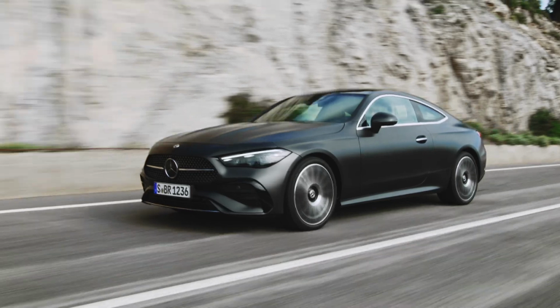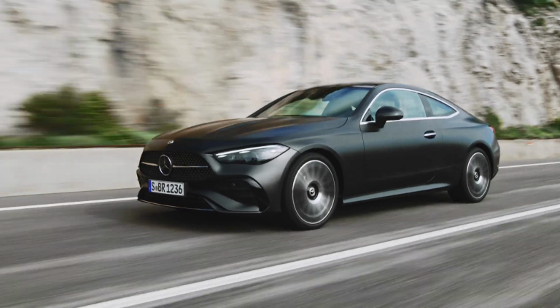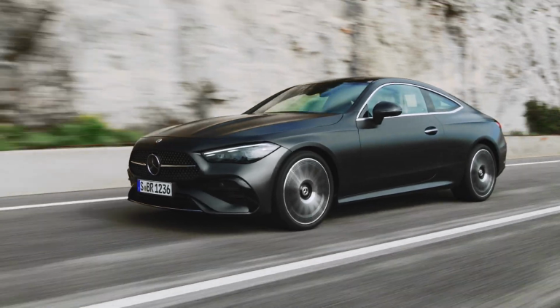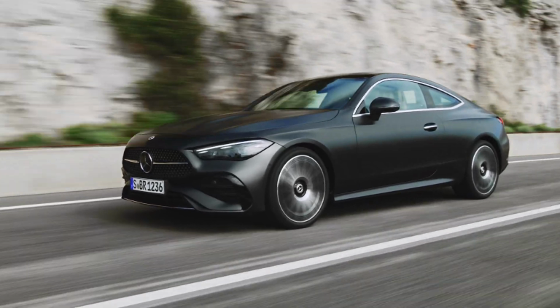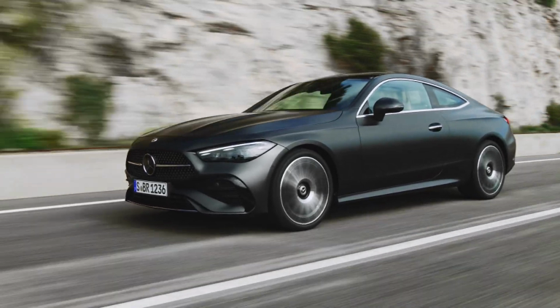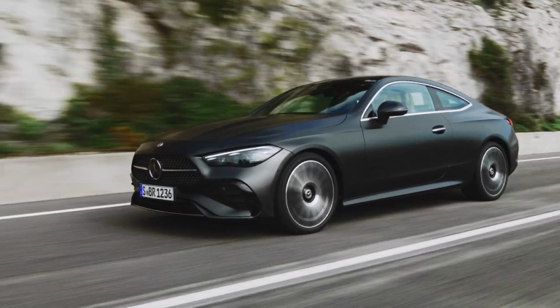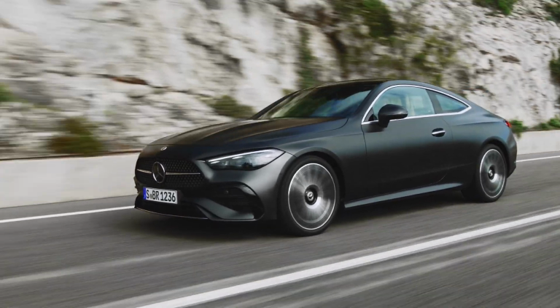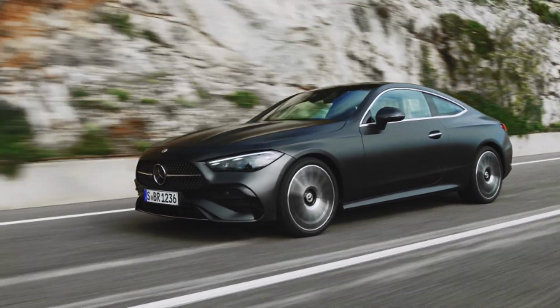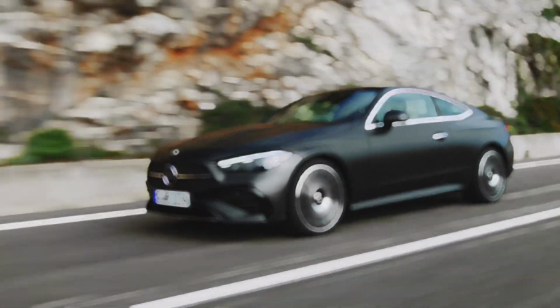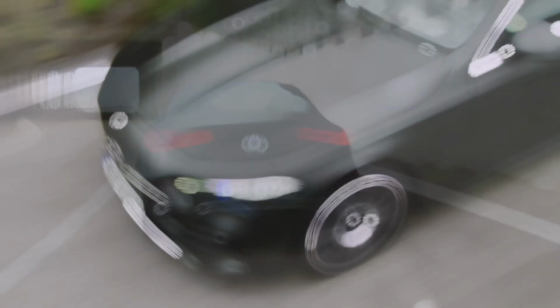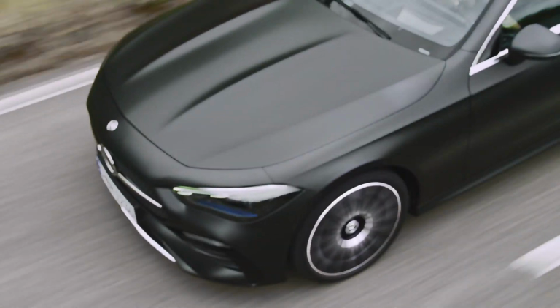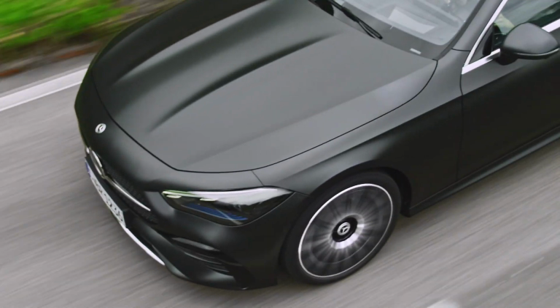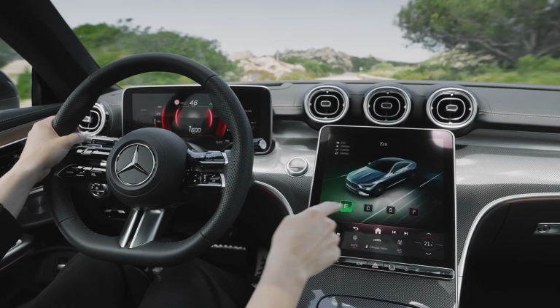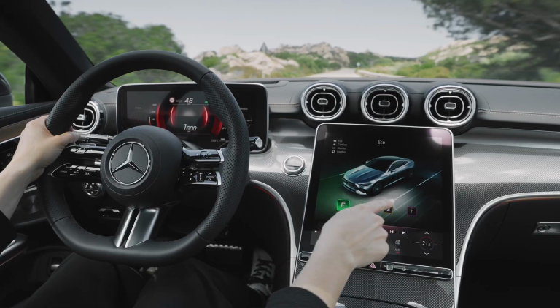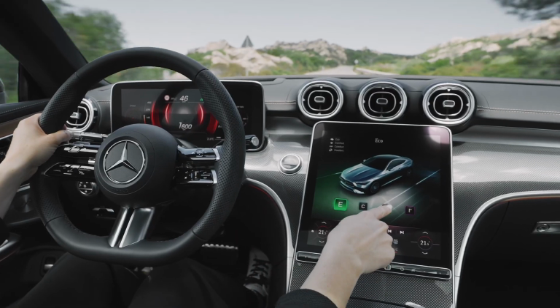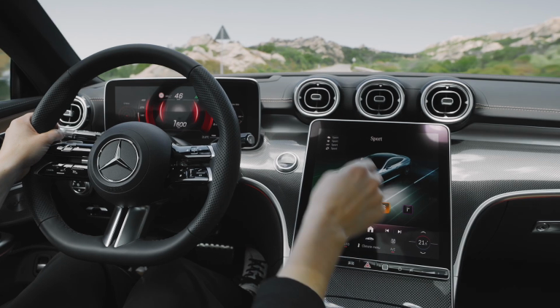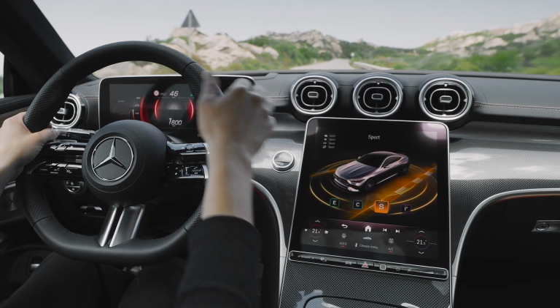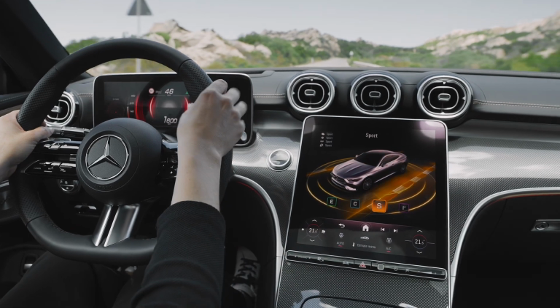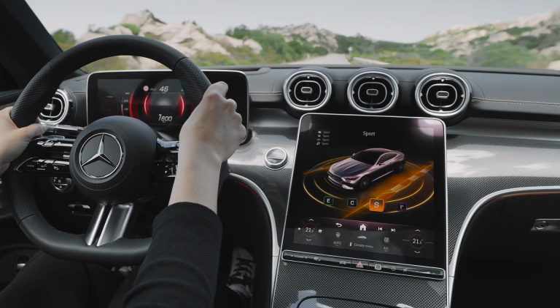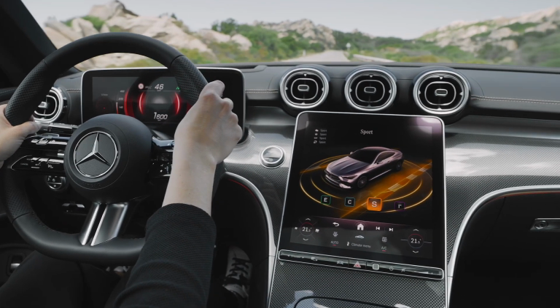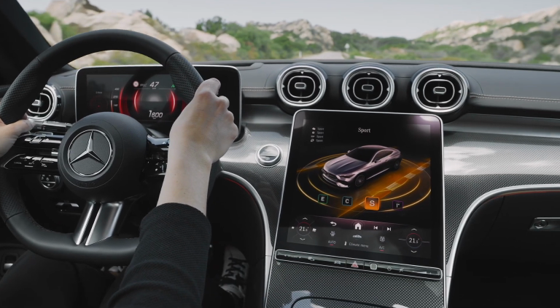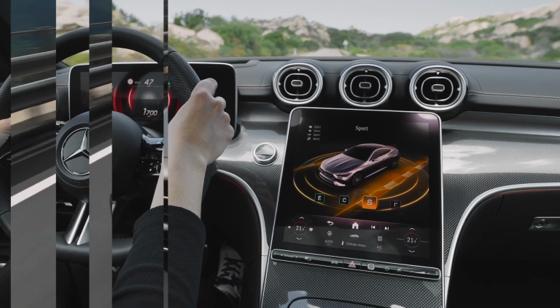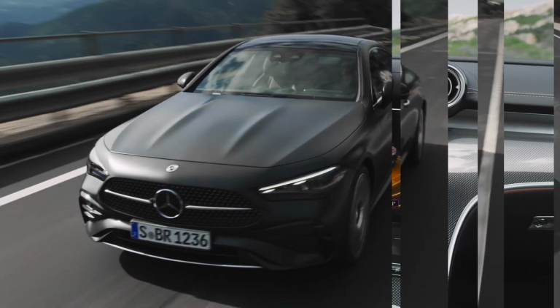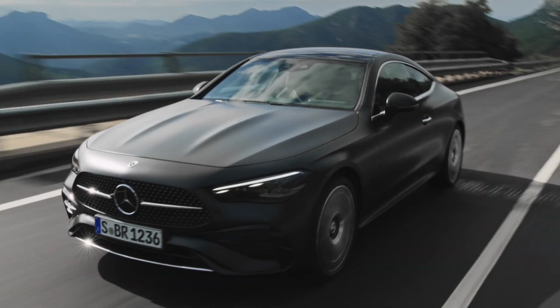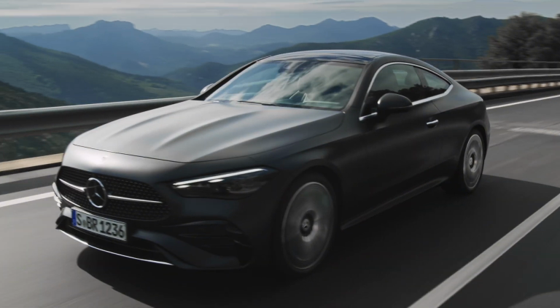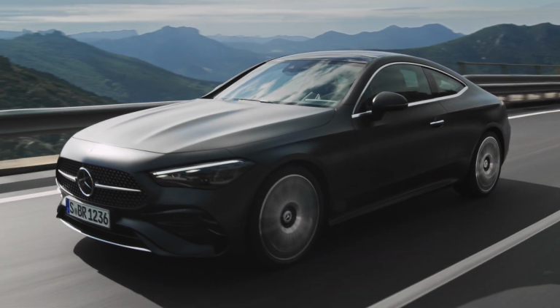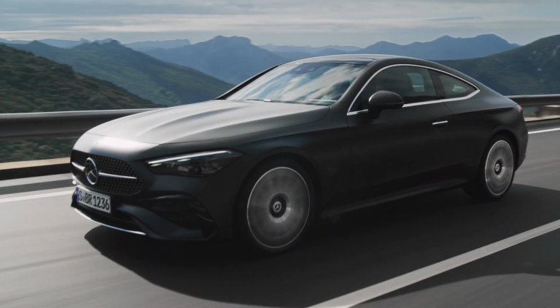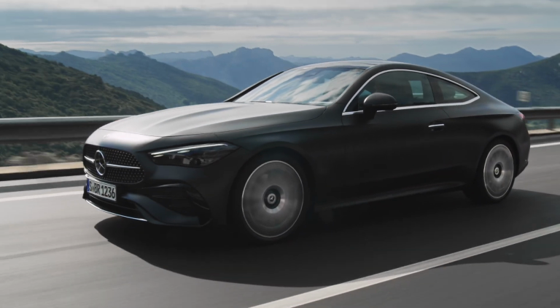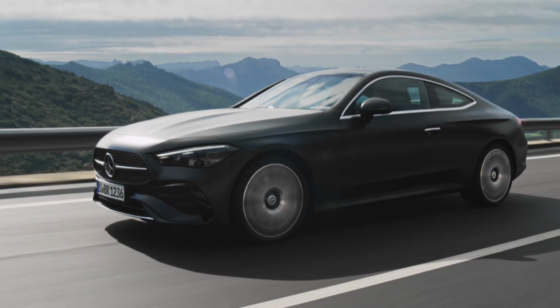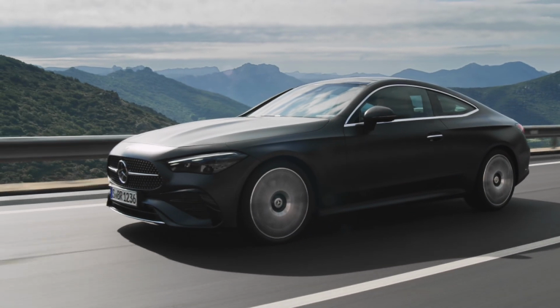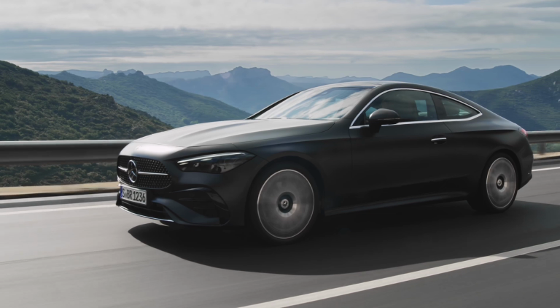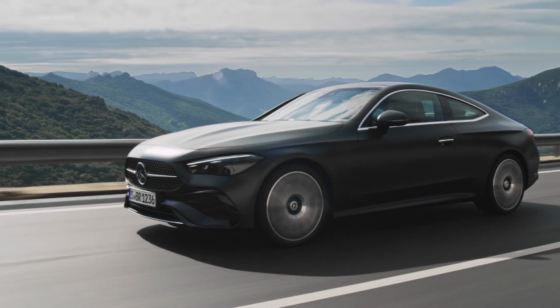Feel the sunshine, salty air, and the purr of a perfectly tuned engine. Today we're celebrating freedom, open roads, and the all-new 2024 Mercedes CLE.